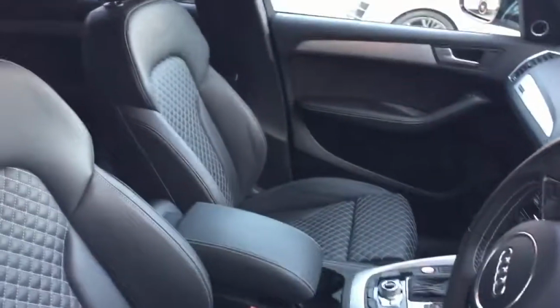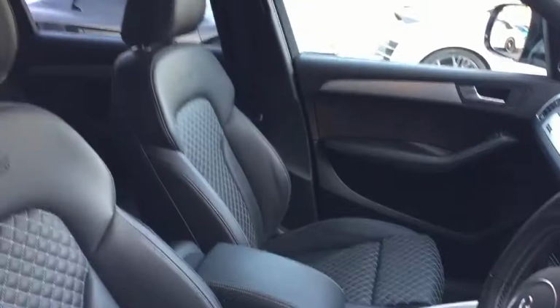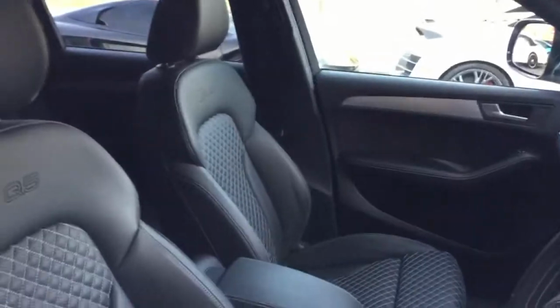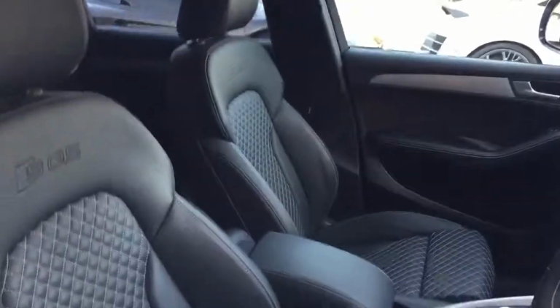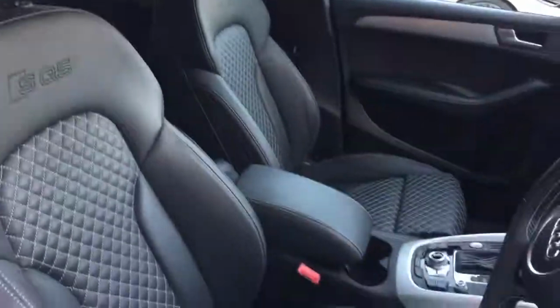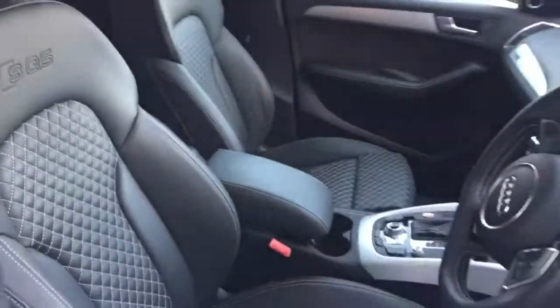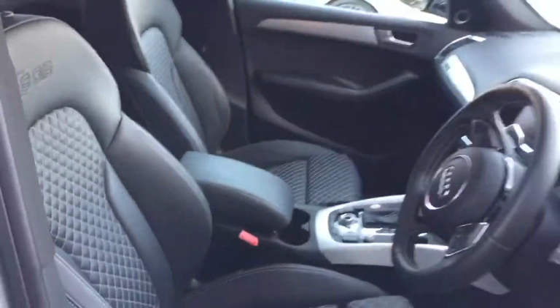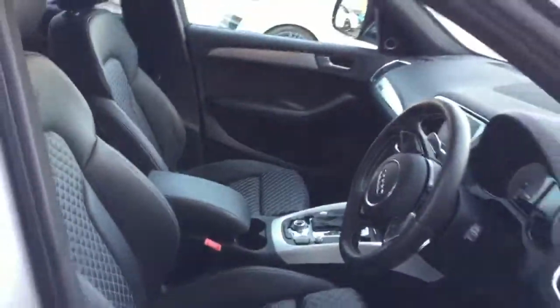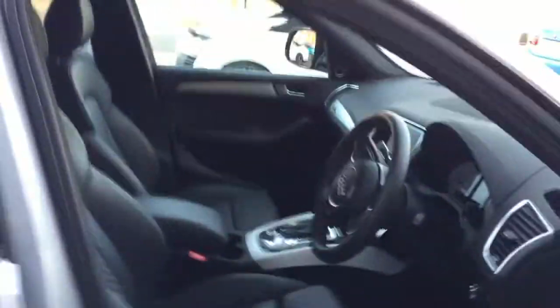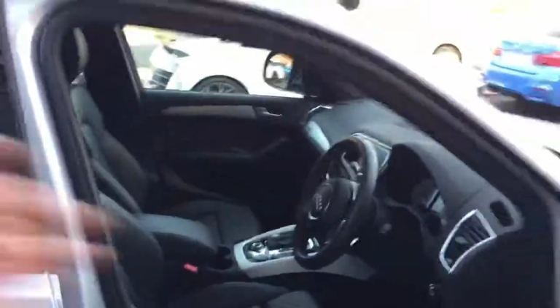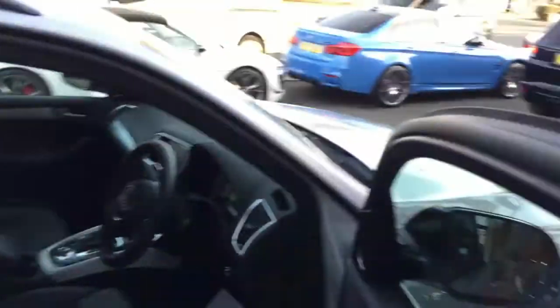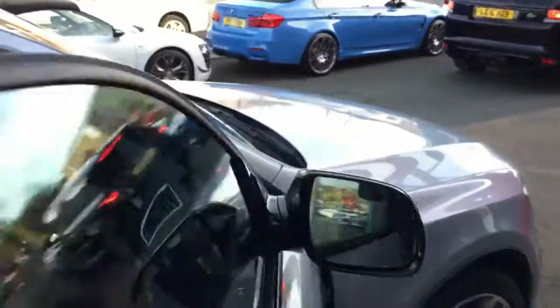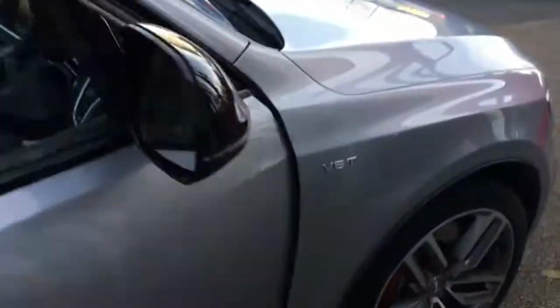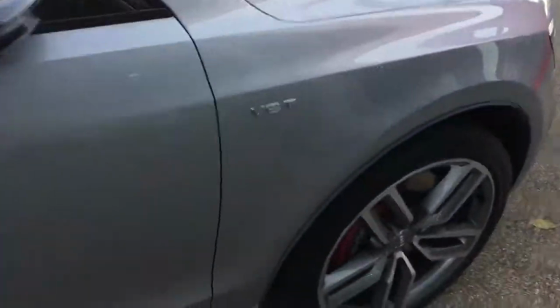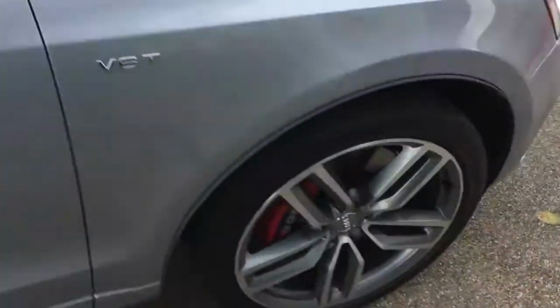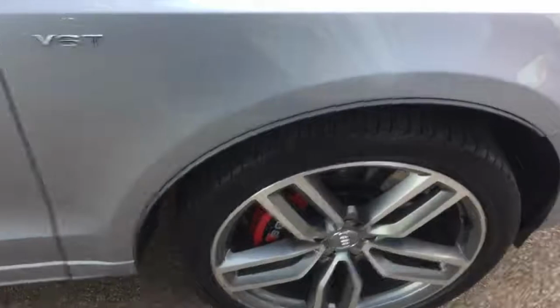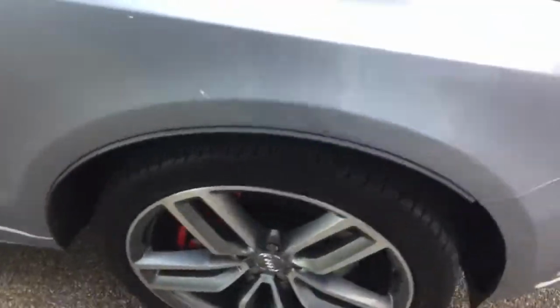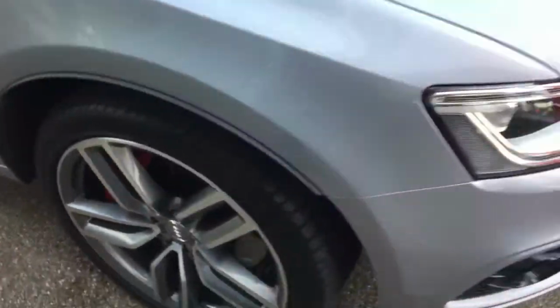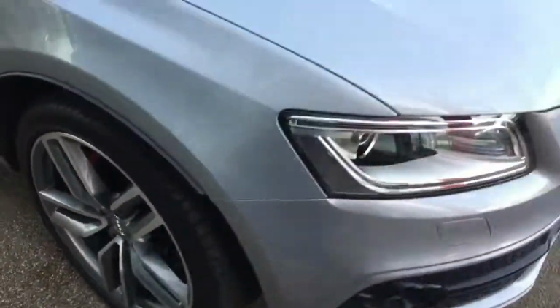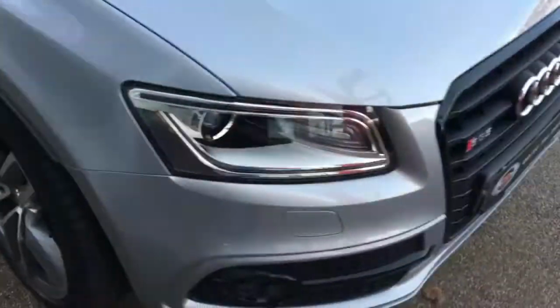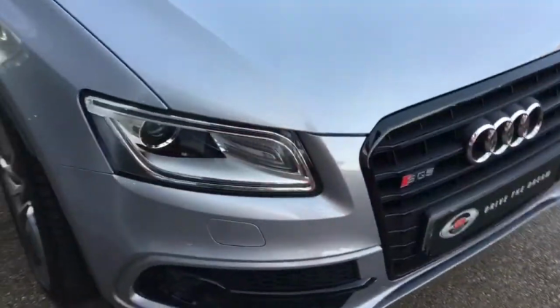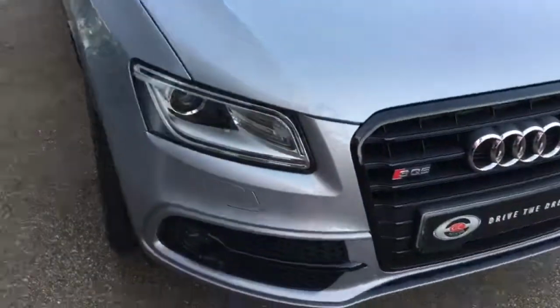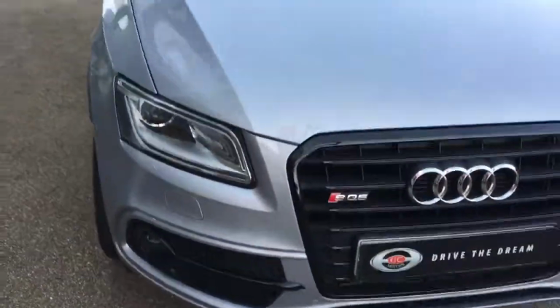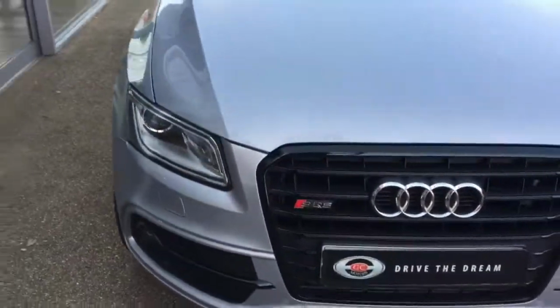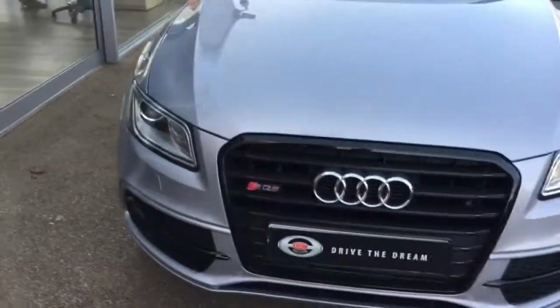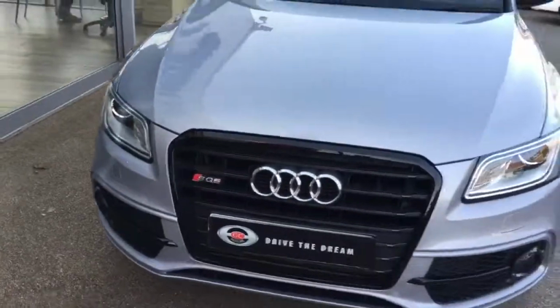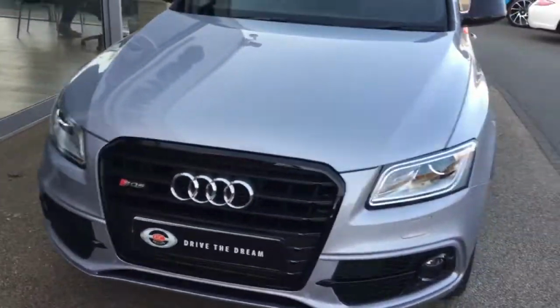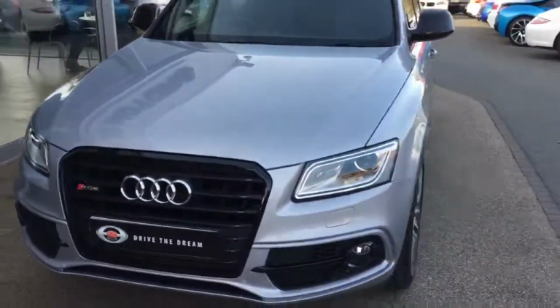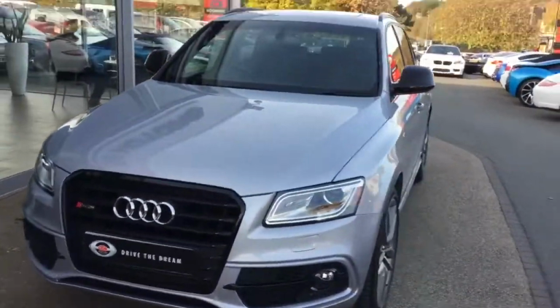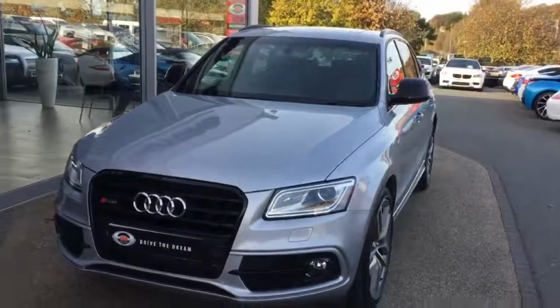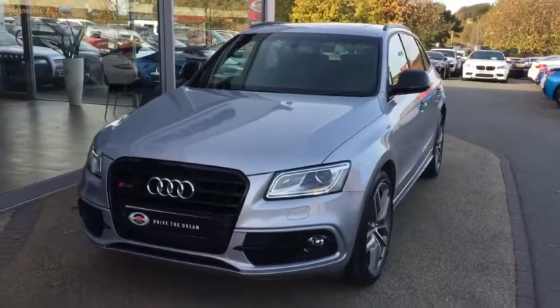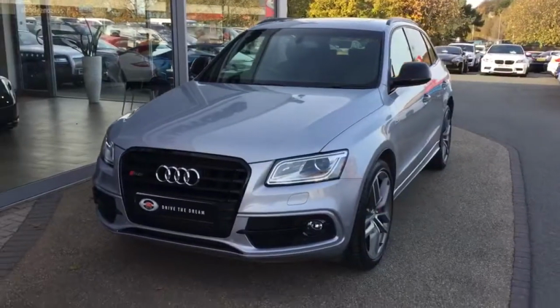It is really nice inside this Audi SQ5. I hope you've enjoyed the walk around of the car, and we look forward to hearing back from you very soon. Thank you very much.